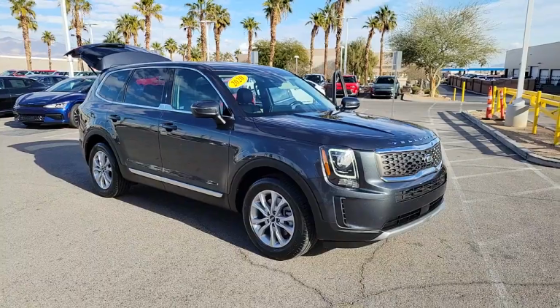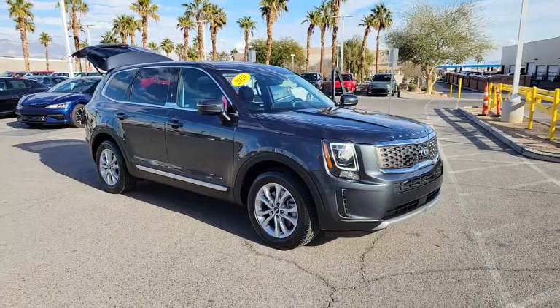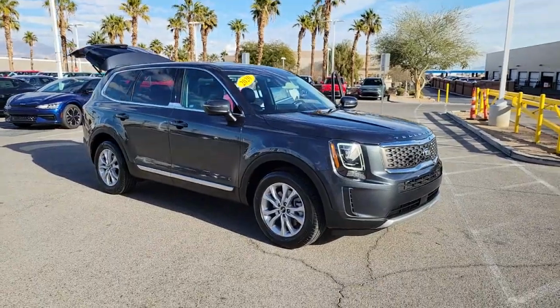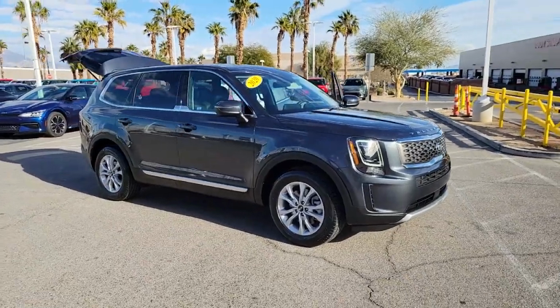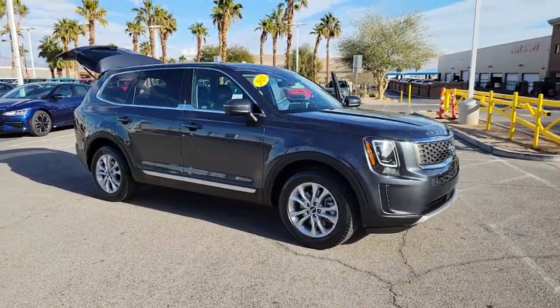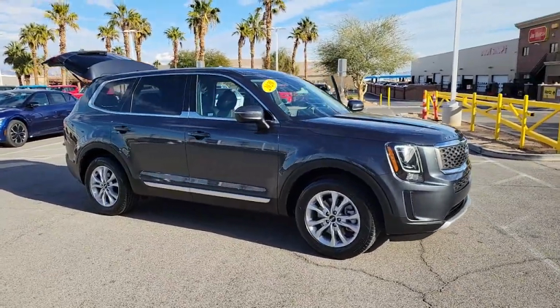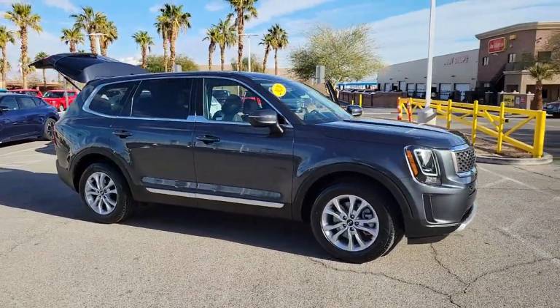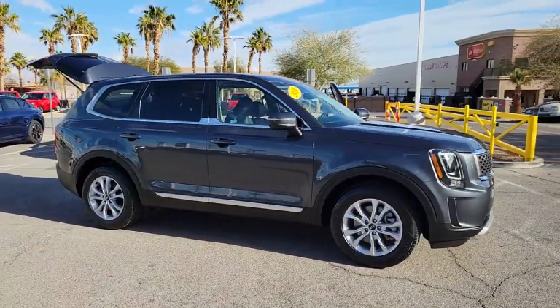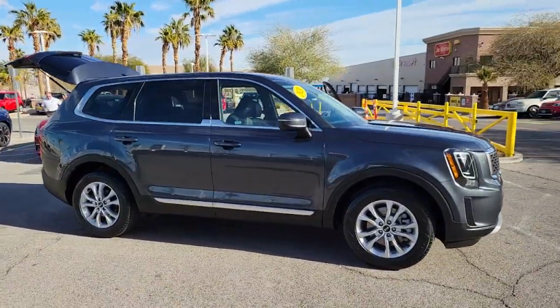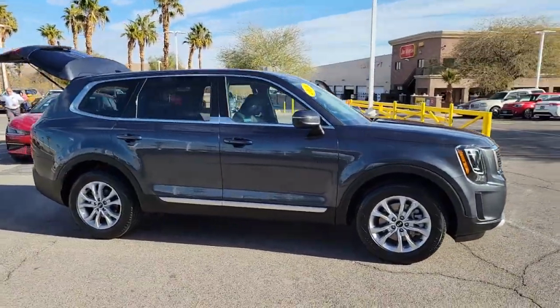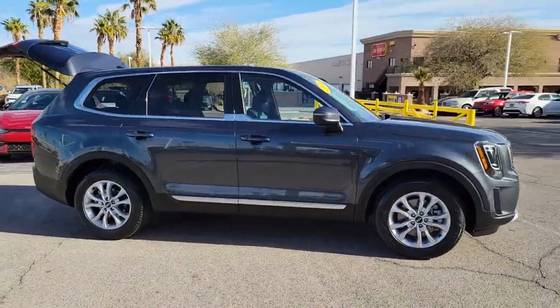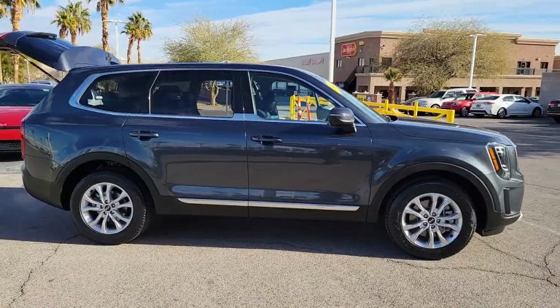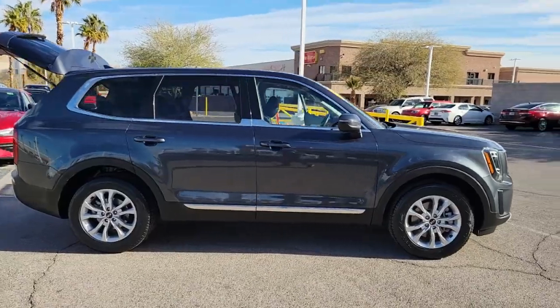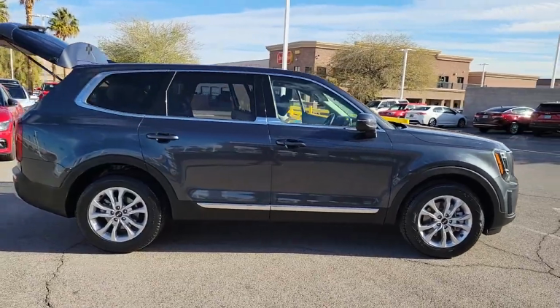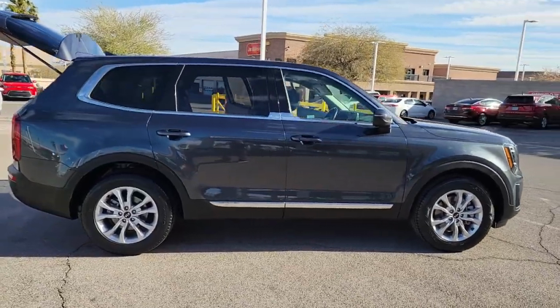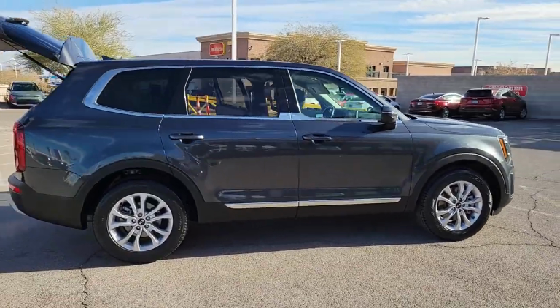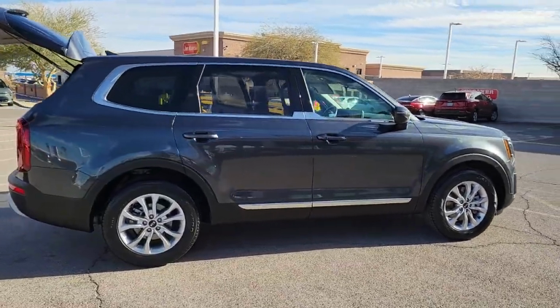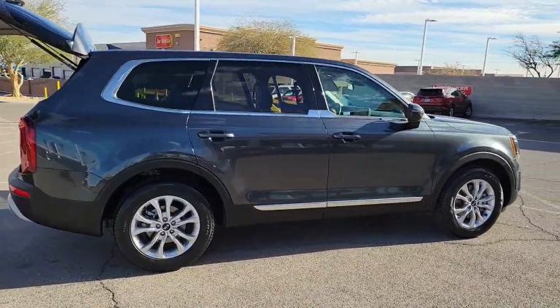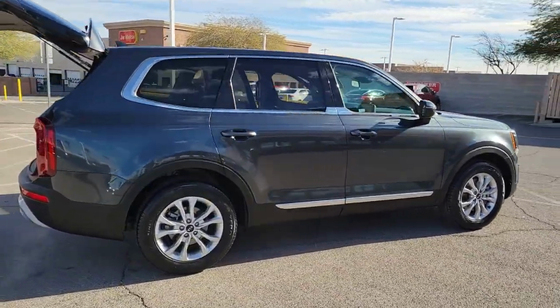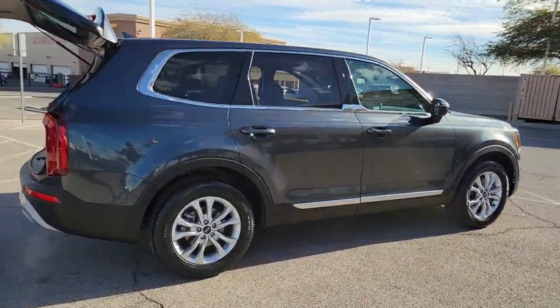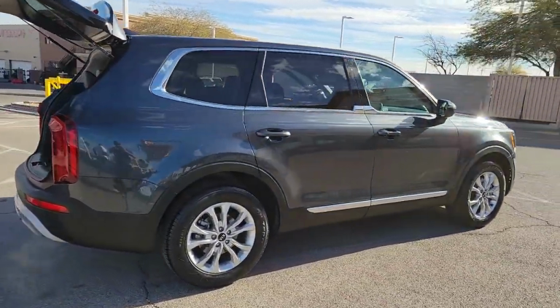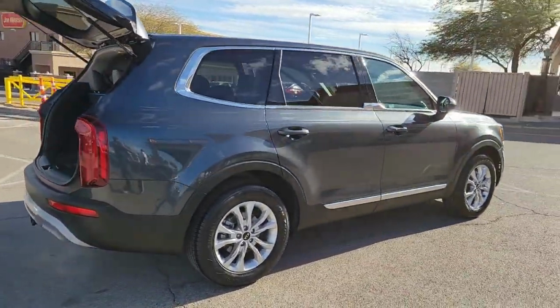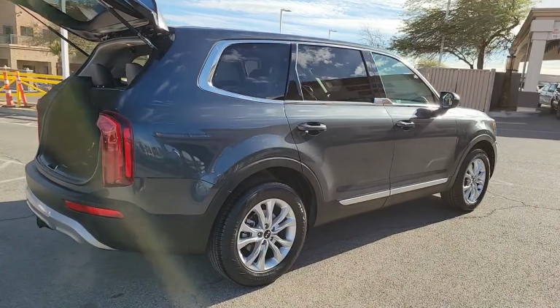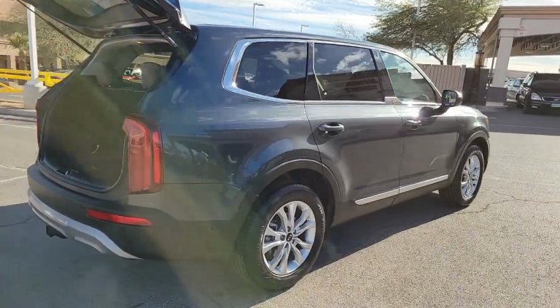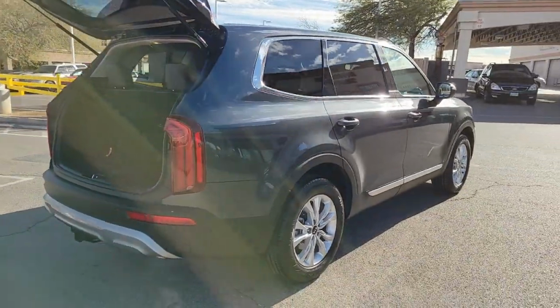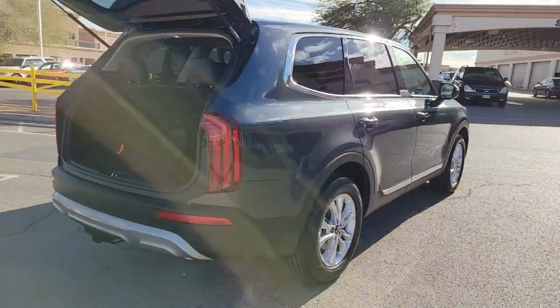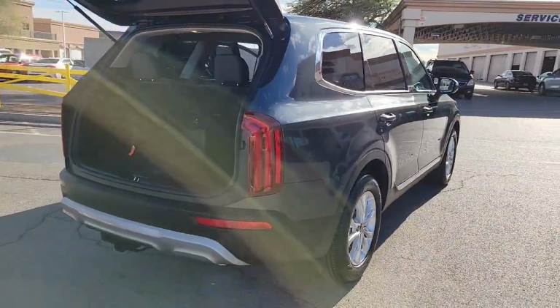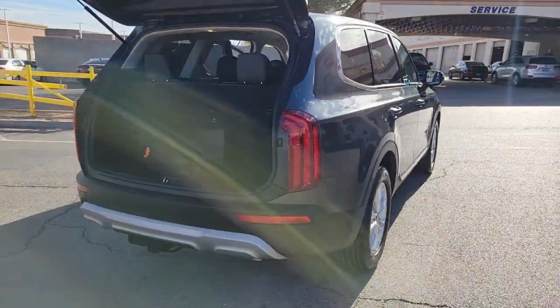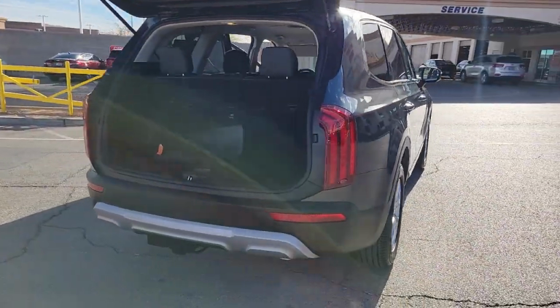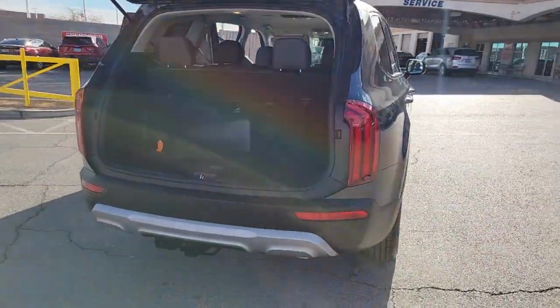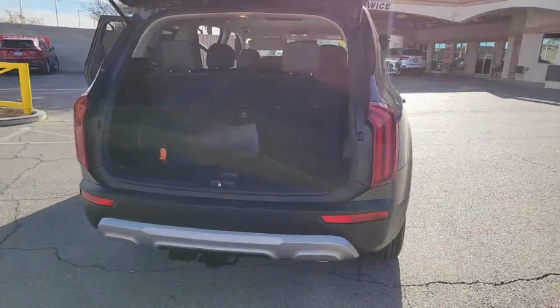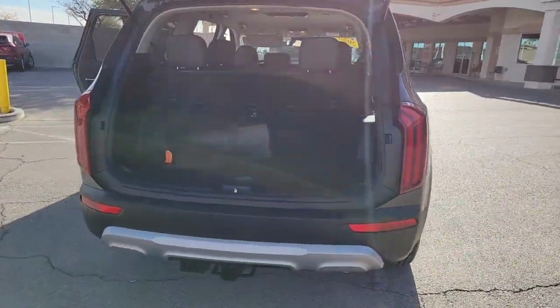Get into the 2020 Kia Telluride. This vehicle is an outstanding buy with fewer than 40,000 miles on the odometer. Here's a capable and stylish Kia Telluride that's spacious, comfortable, and loaded with standard features.